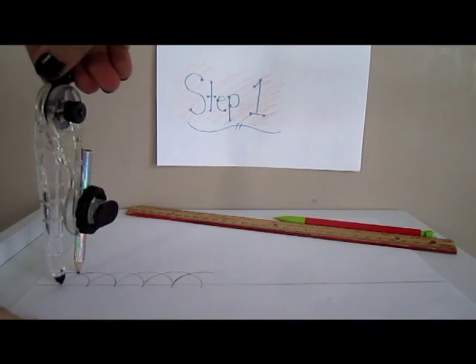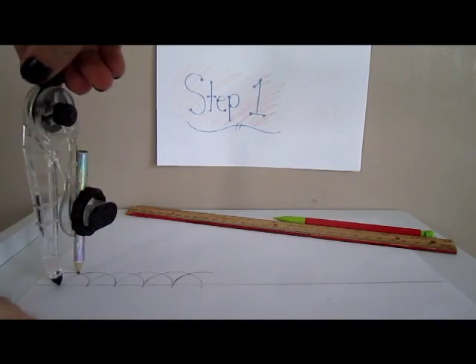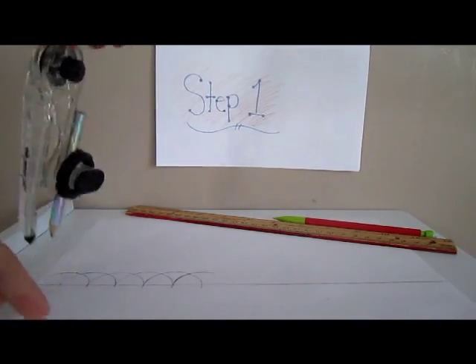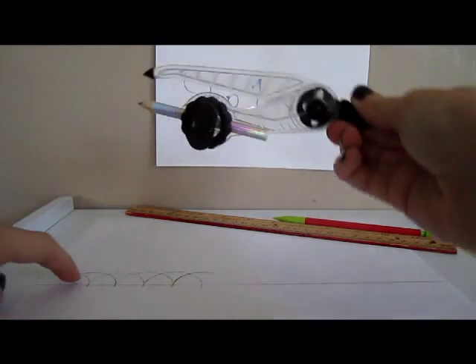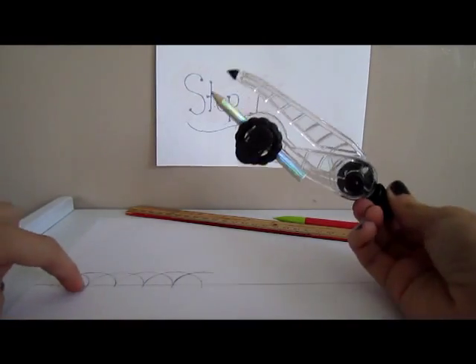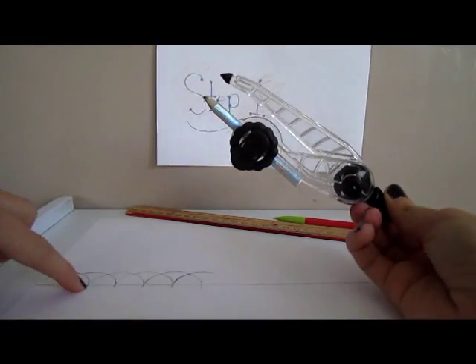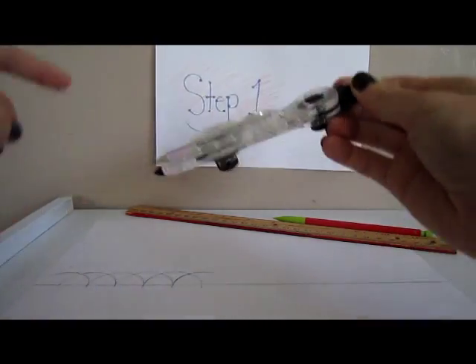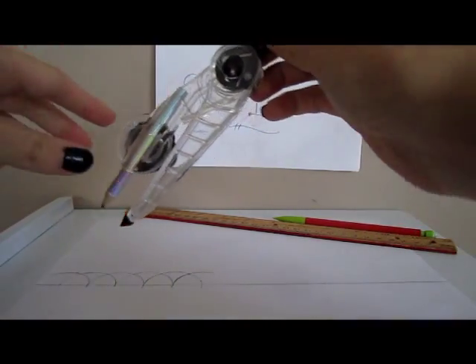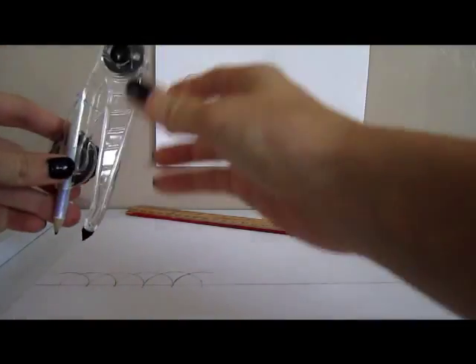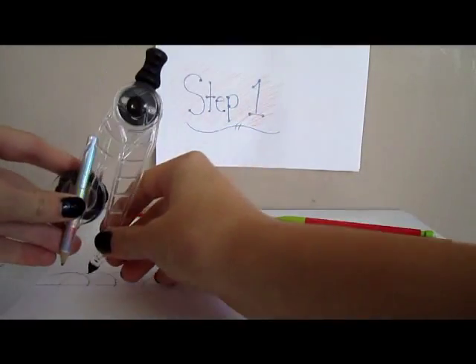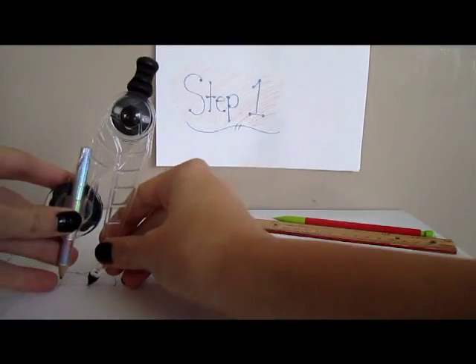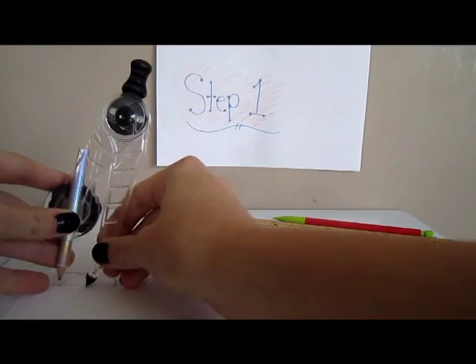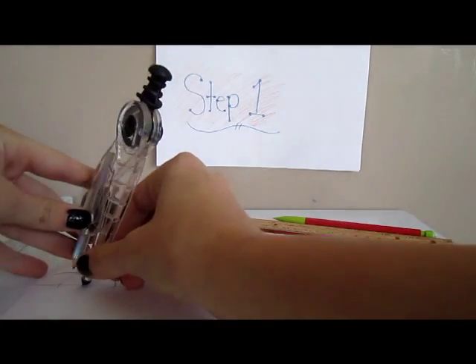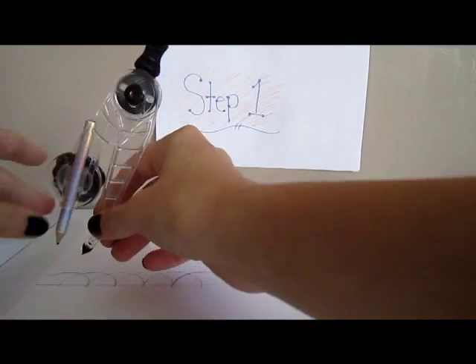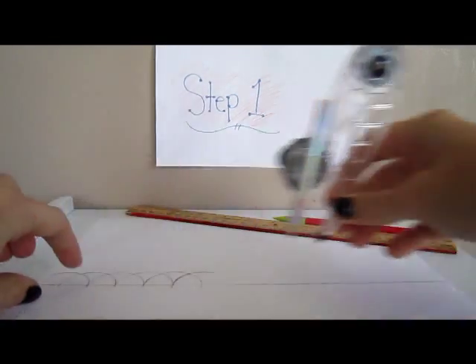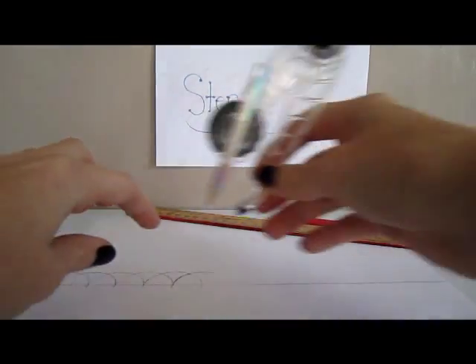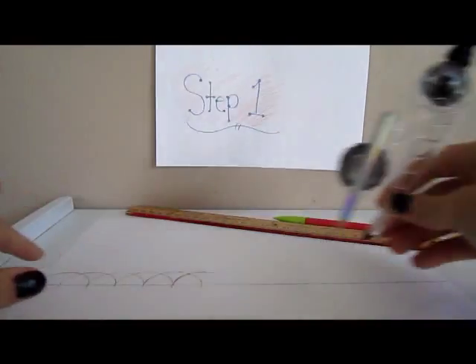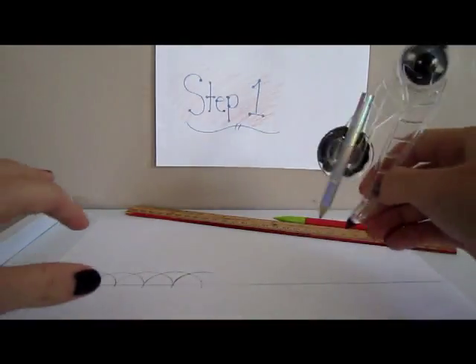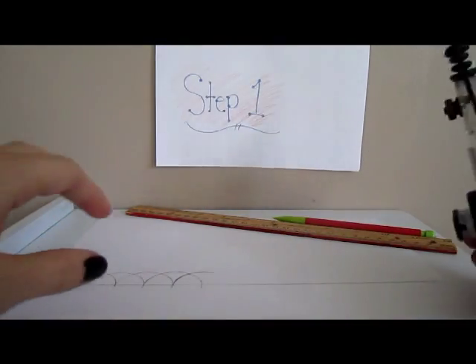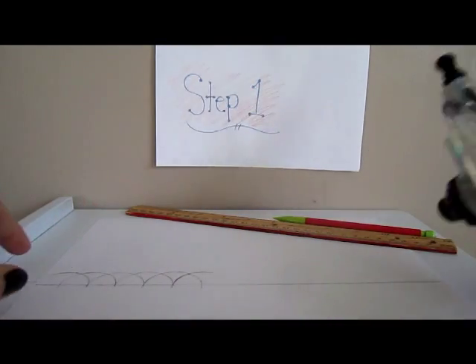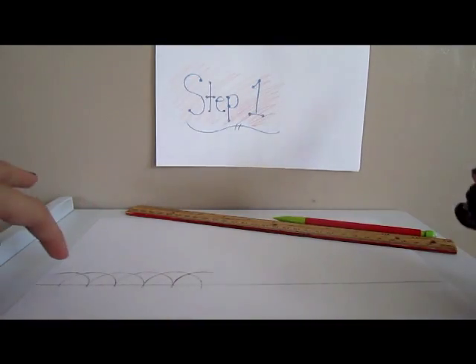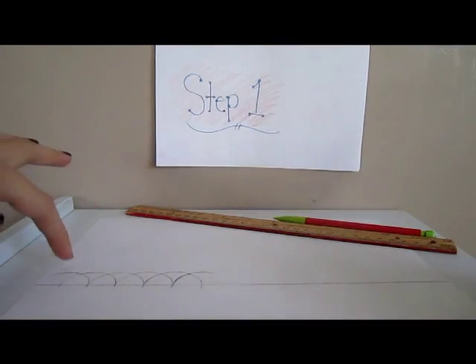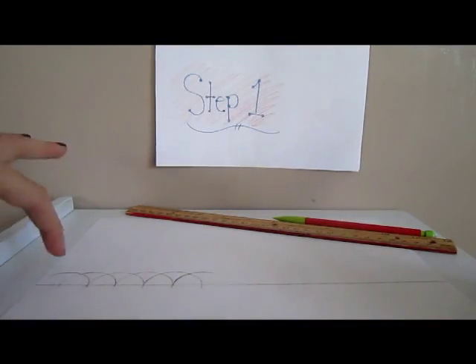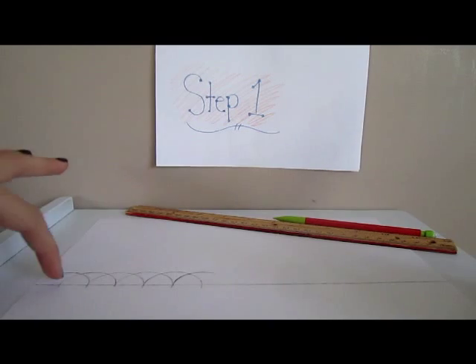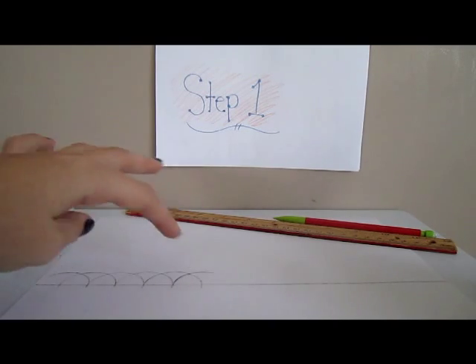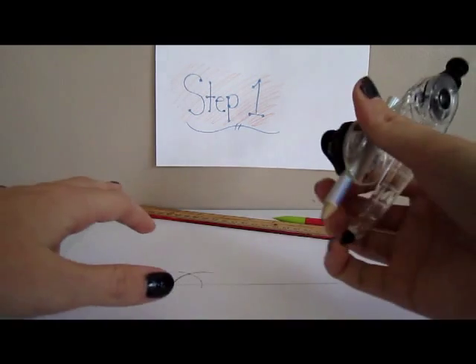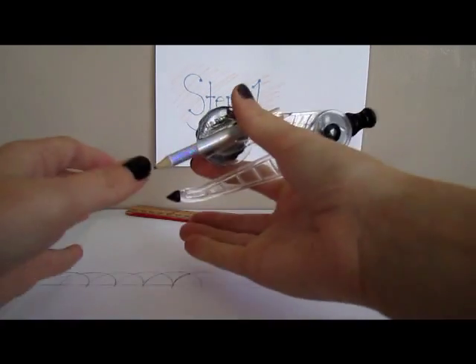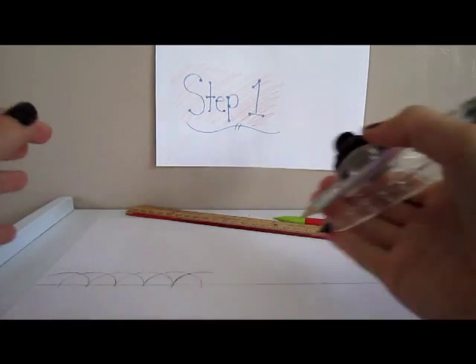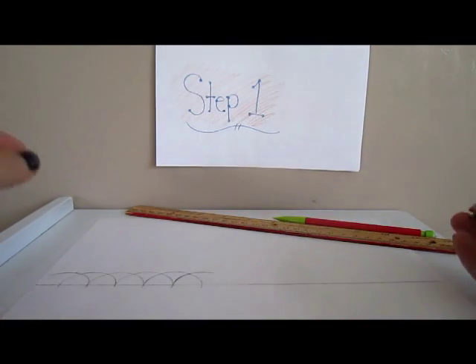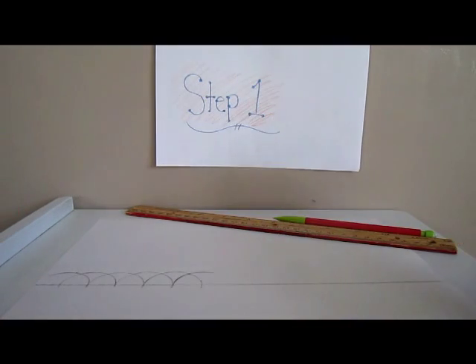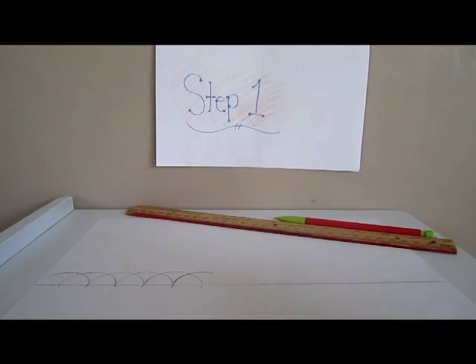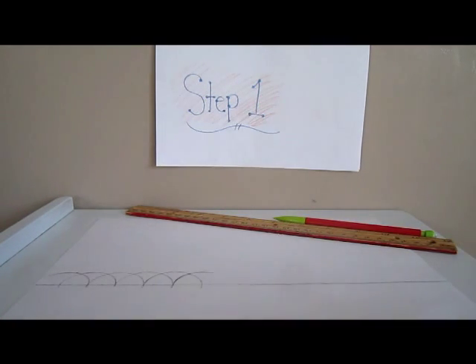Where the arc intersects with the line is where you put your needle again, and you keep making arcs. You do that through the whole length of the line until you have a bunch of points to connect to make the 19 equilateral triangles.